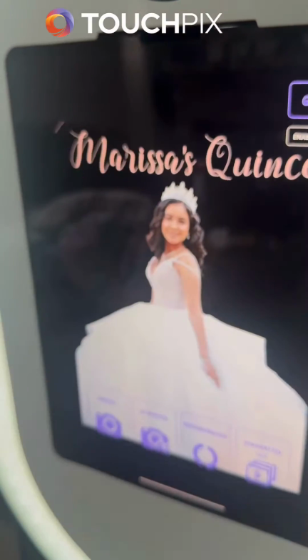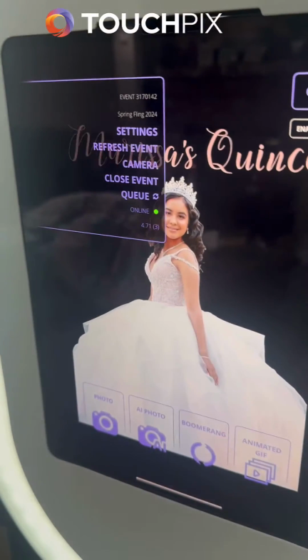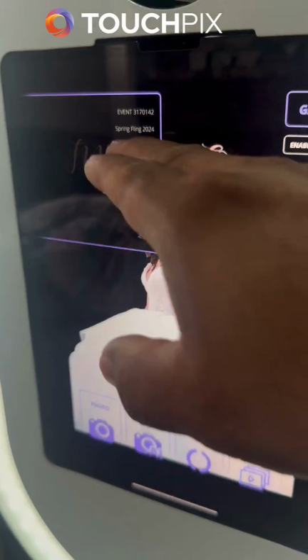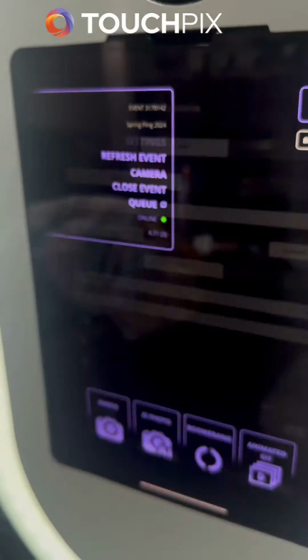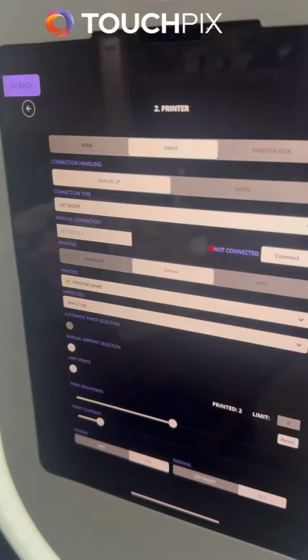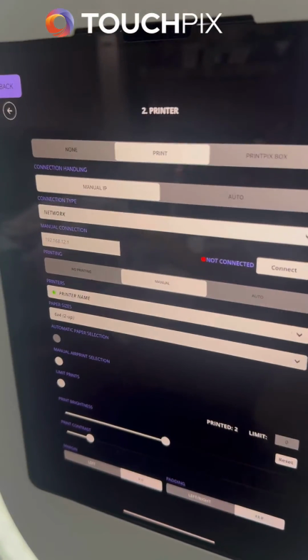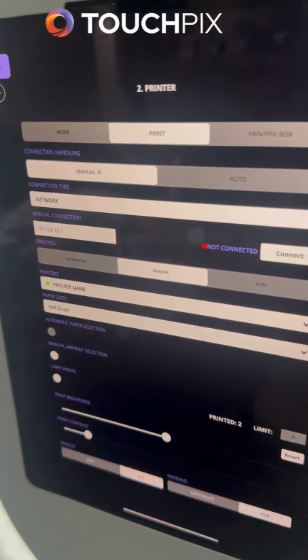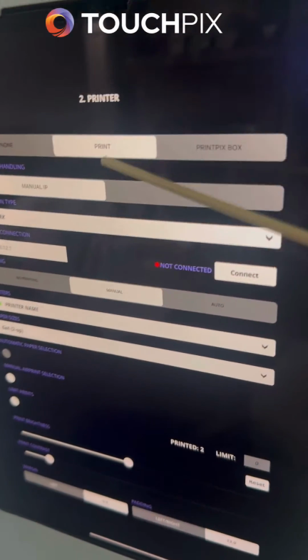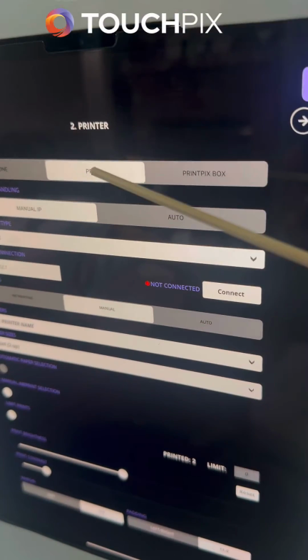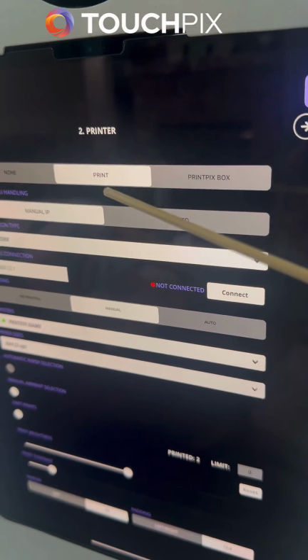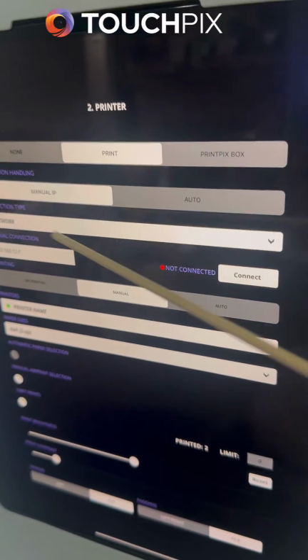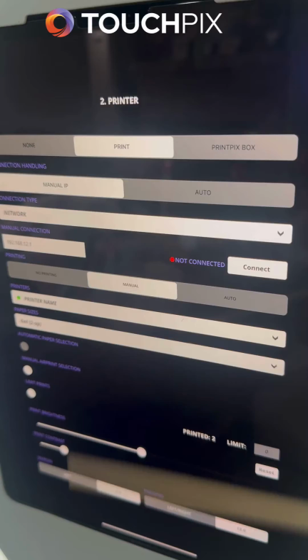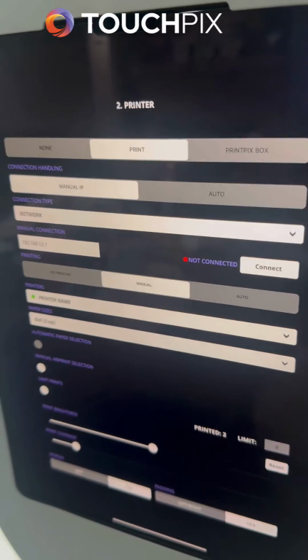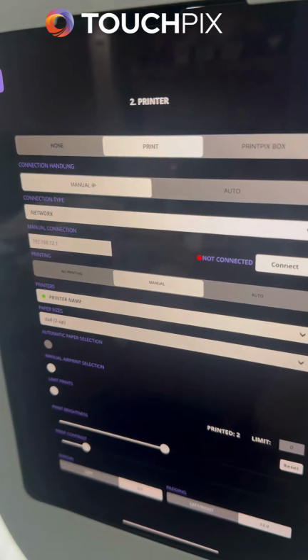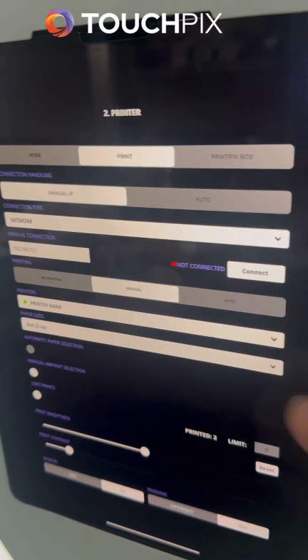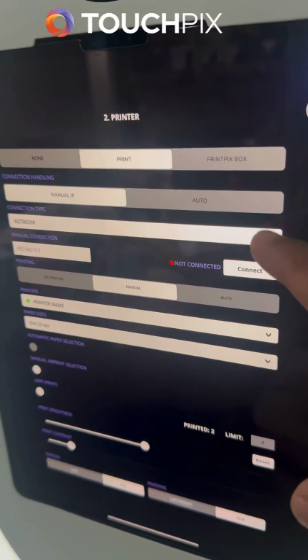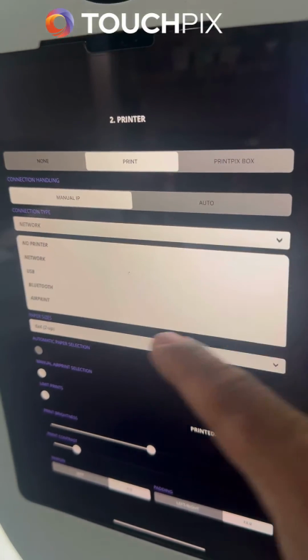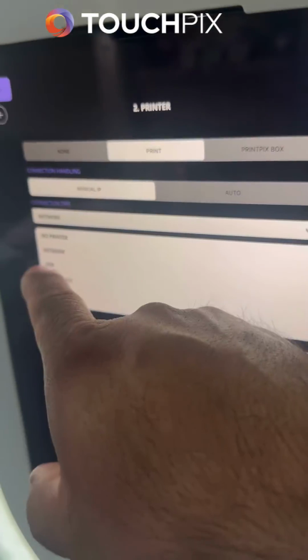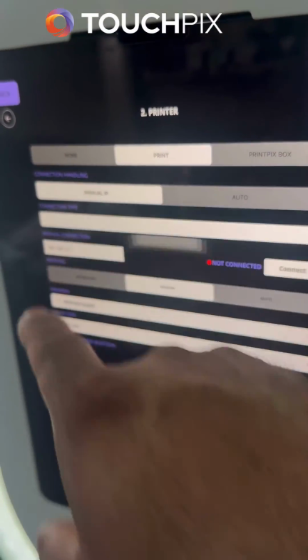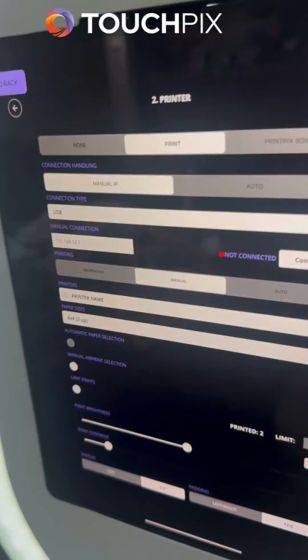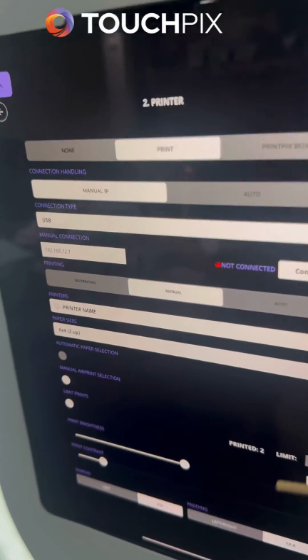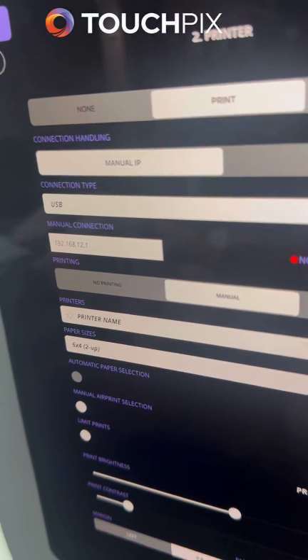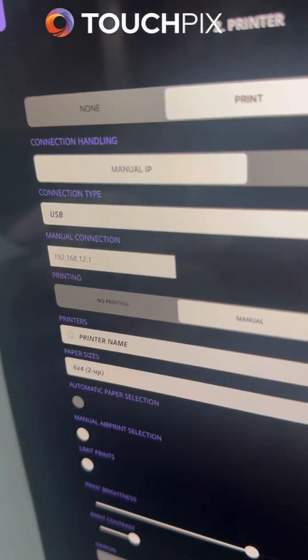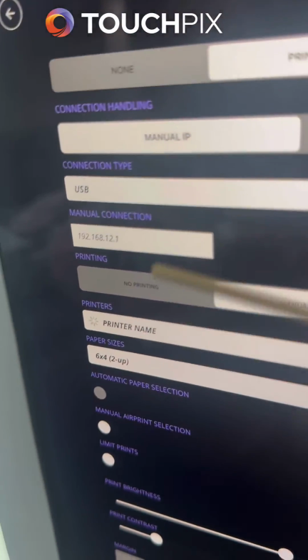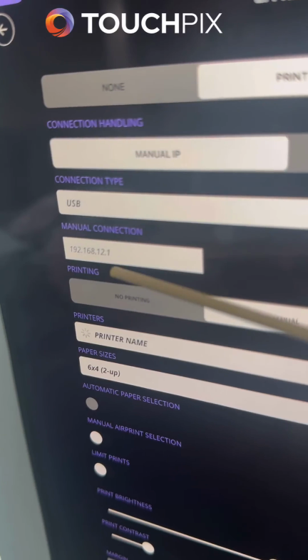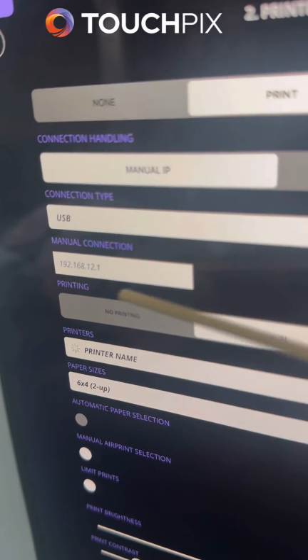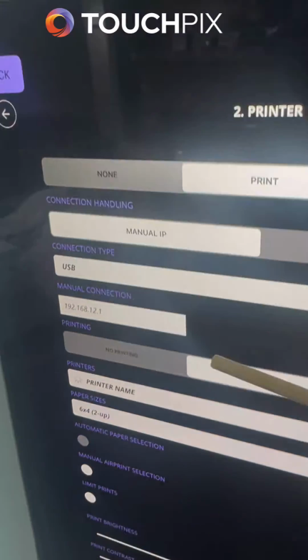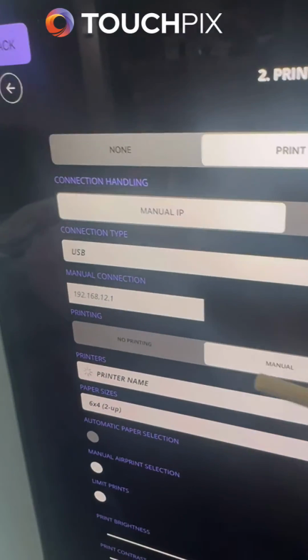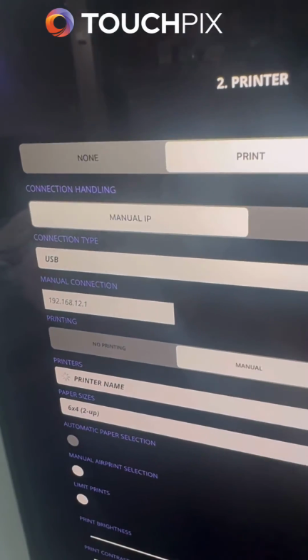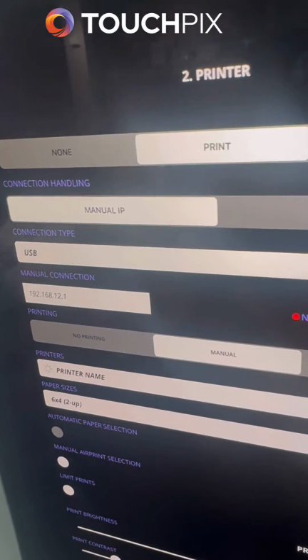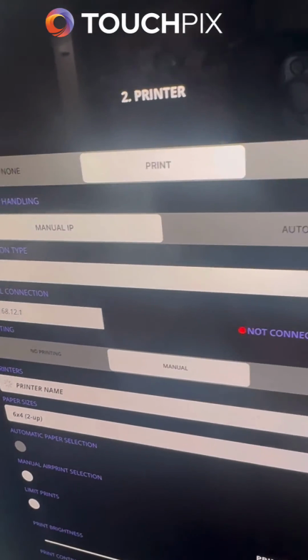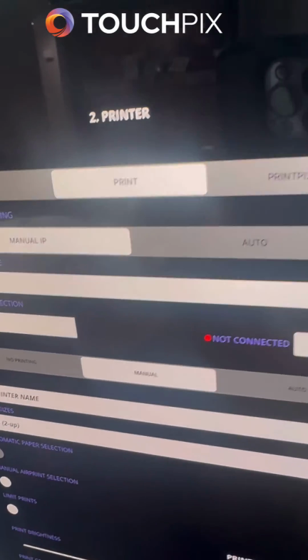I'll be going into my TouchPix settings under the Print menu. You're going to want to set it to Manual IP. You're going to switch it from Network to USB. Type in the IP address manually, which is located on your PrintPix box.